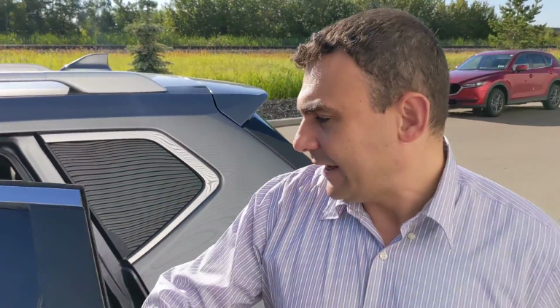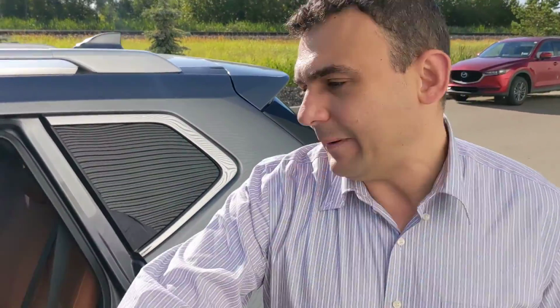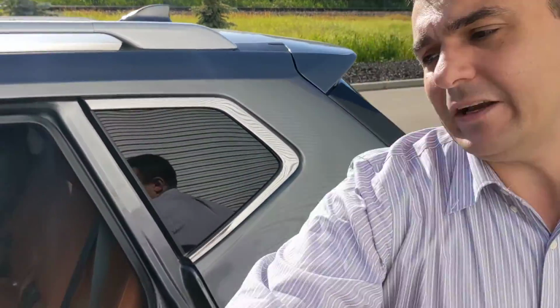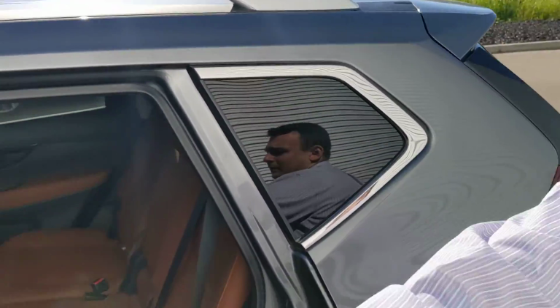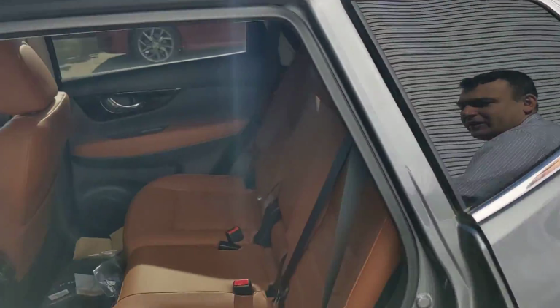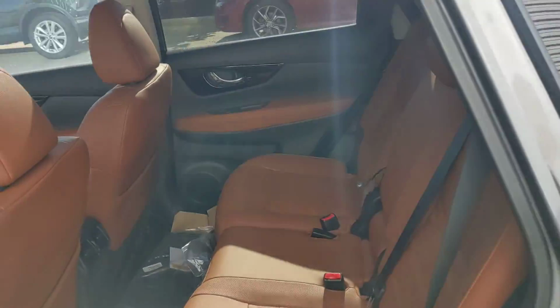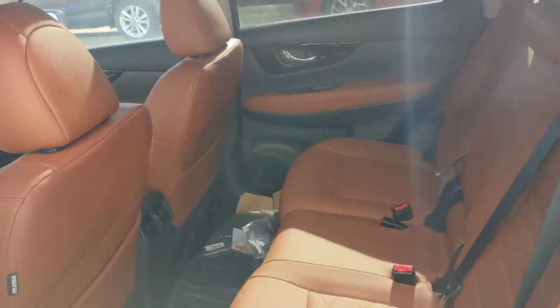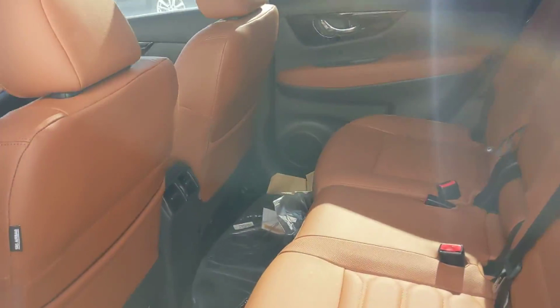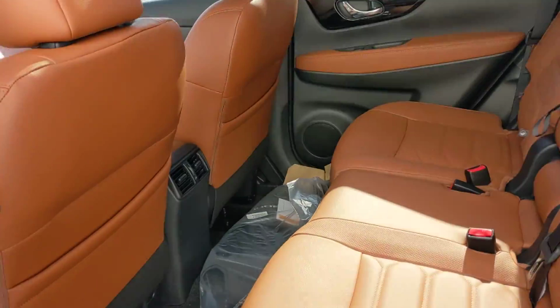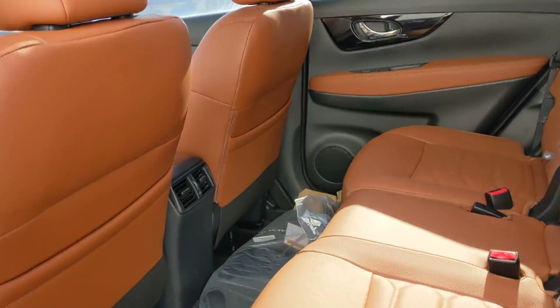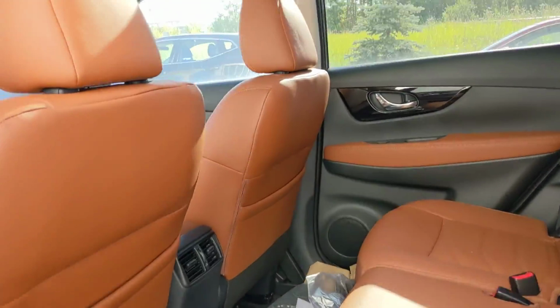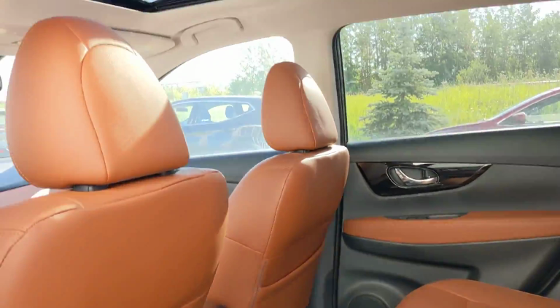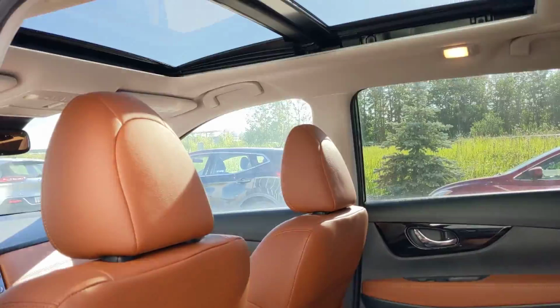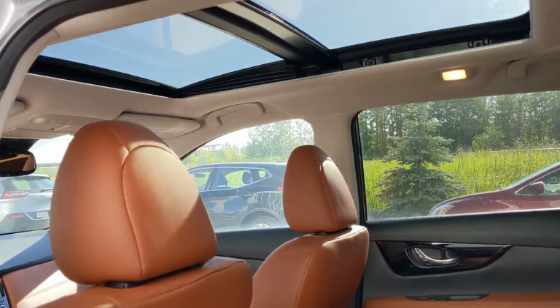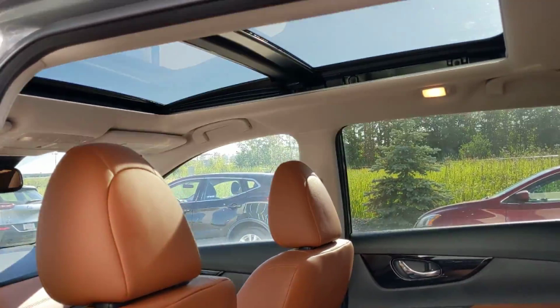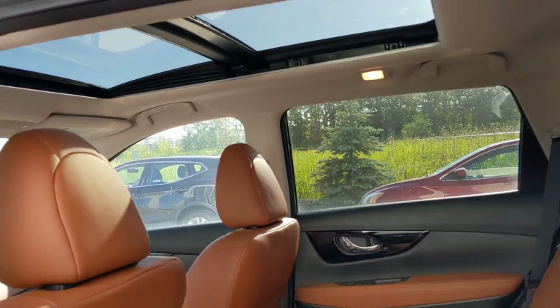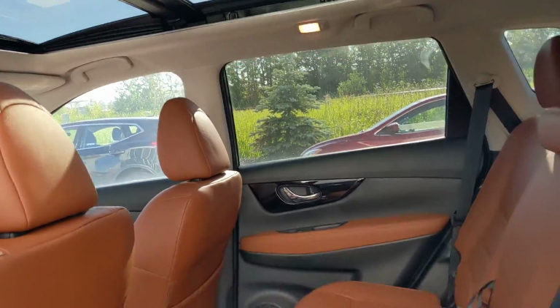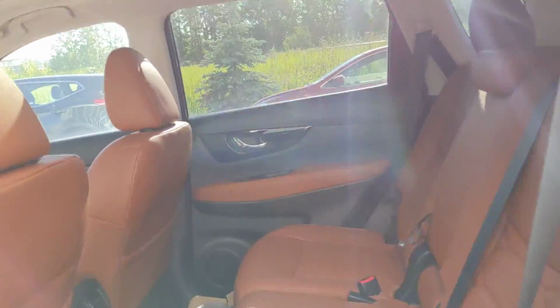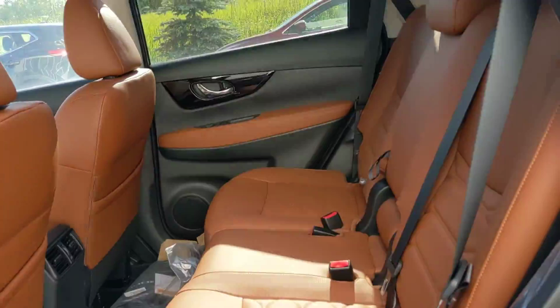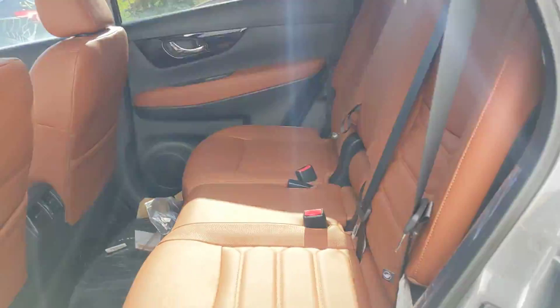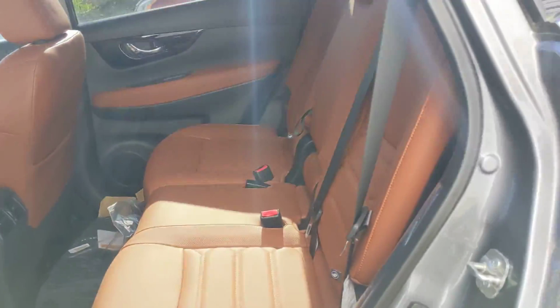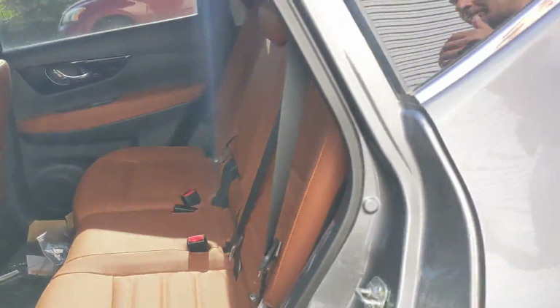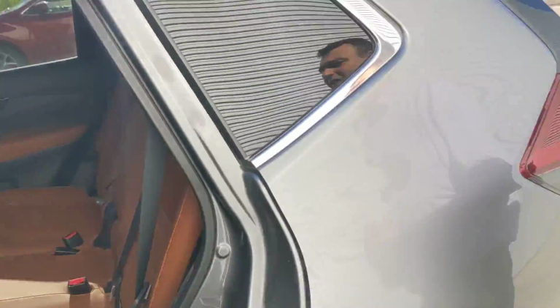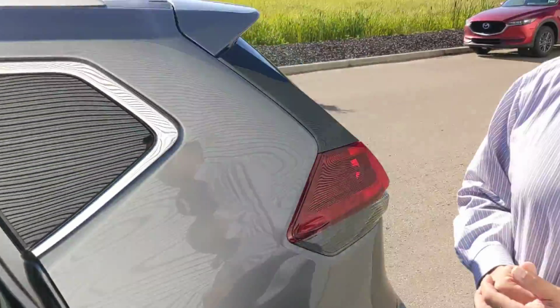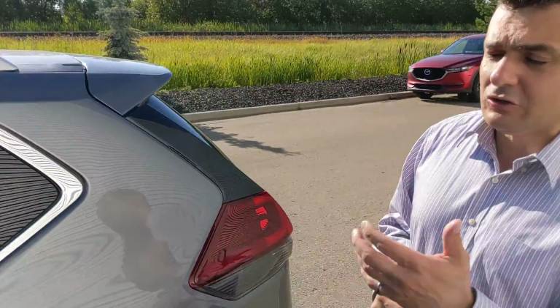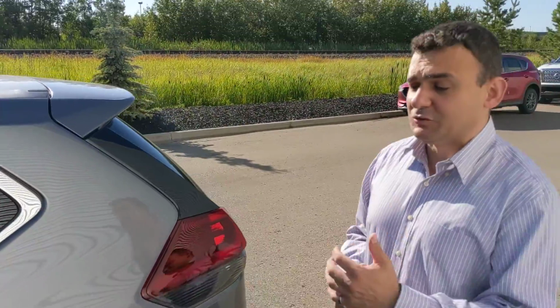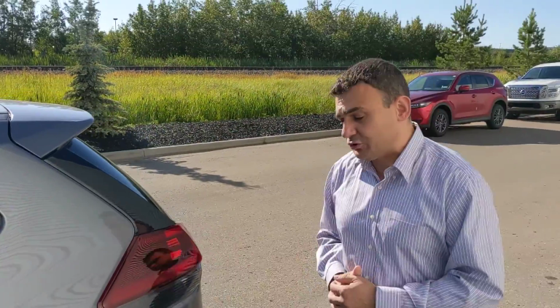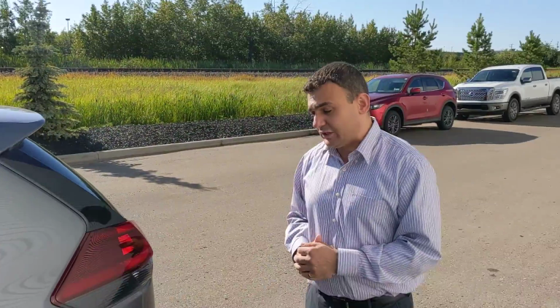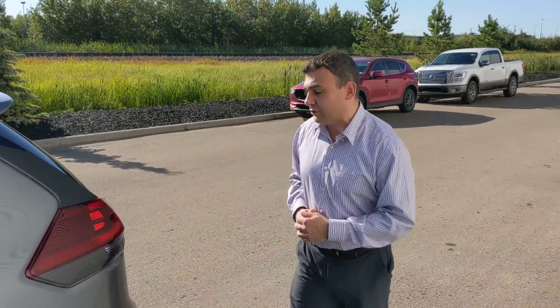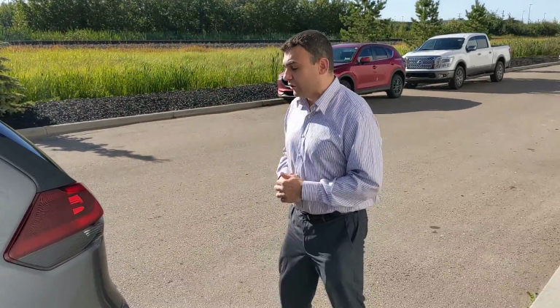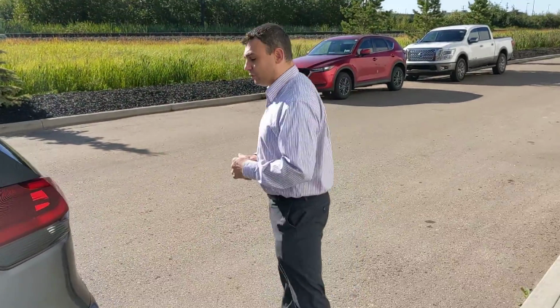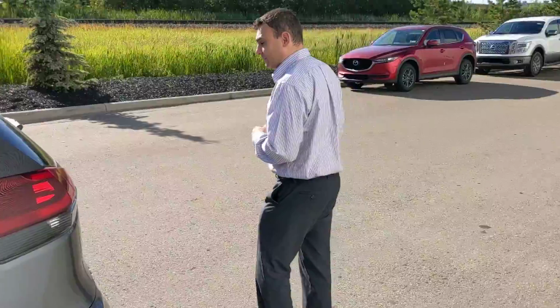In the back here, plenty of room for any passengers you've got. The rear seats are situated a little higher off the road, giving your rear passengers a better vantage point — and it also helps with motion sickness on those longer road trips.